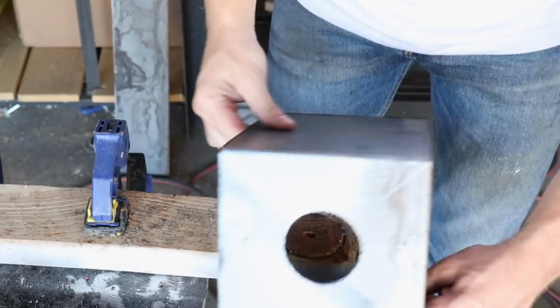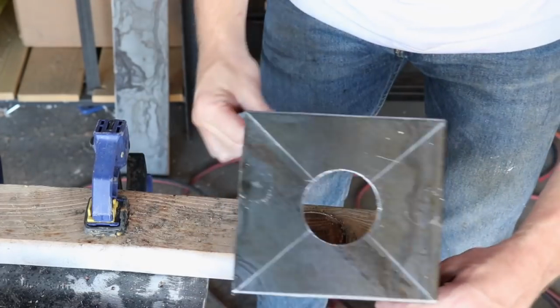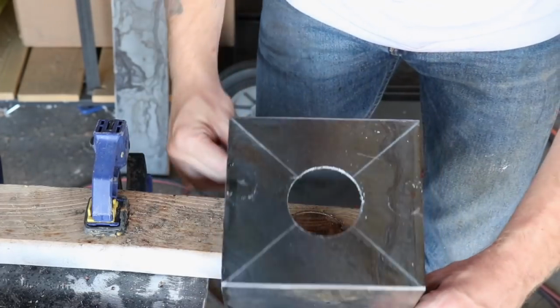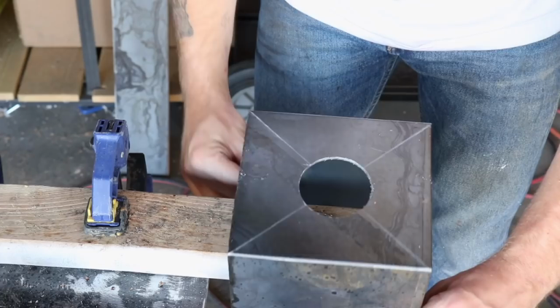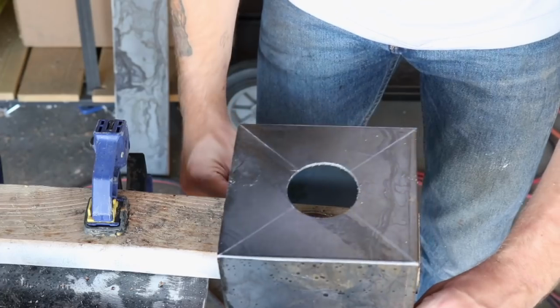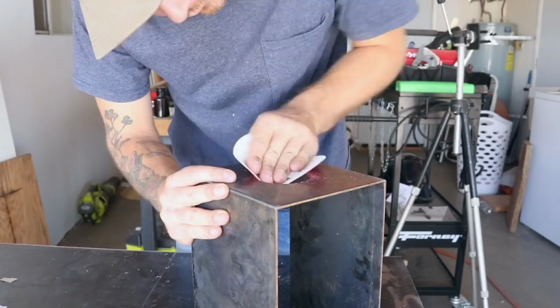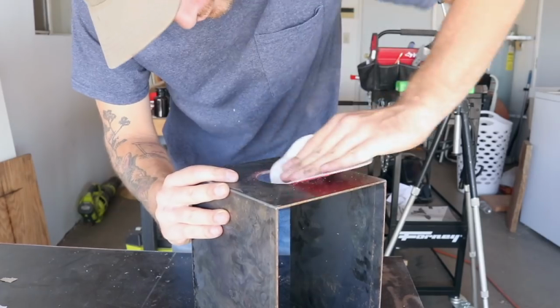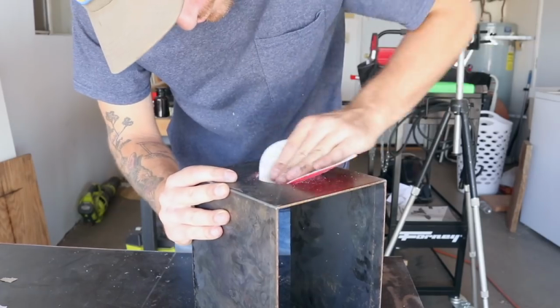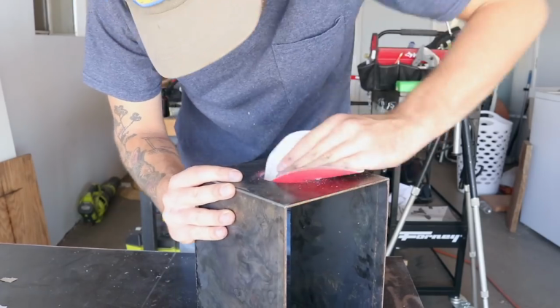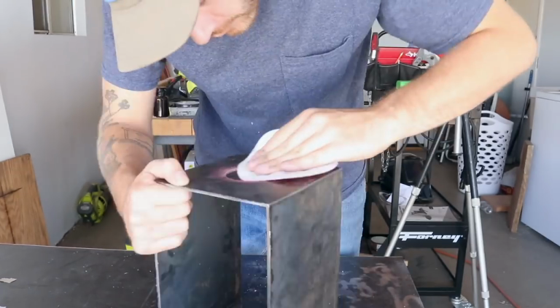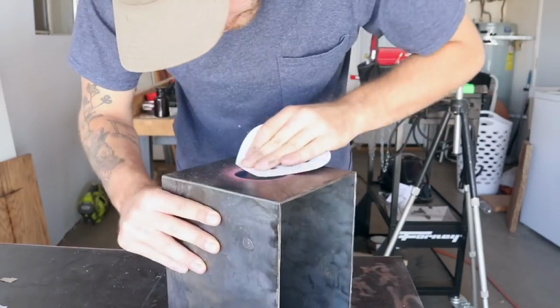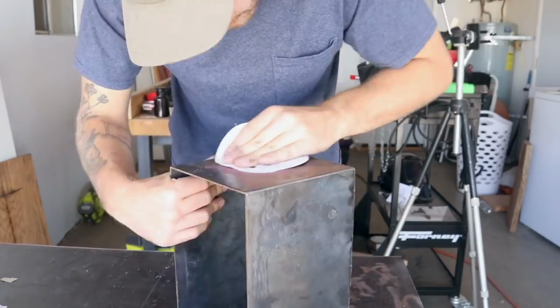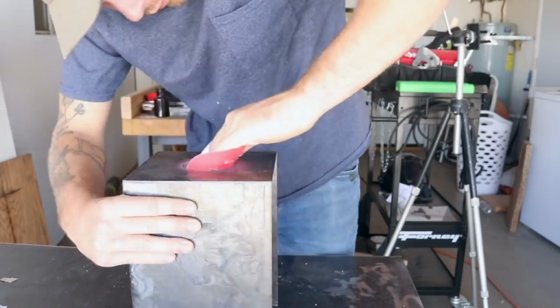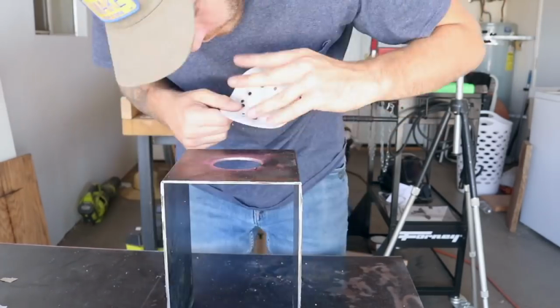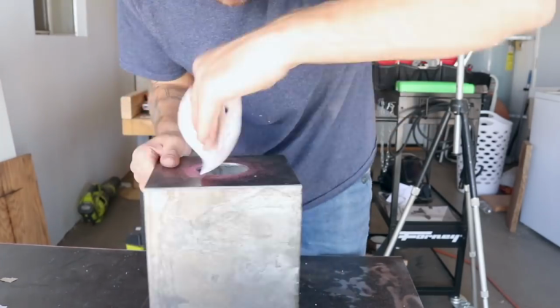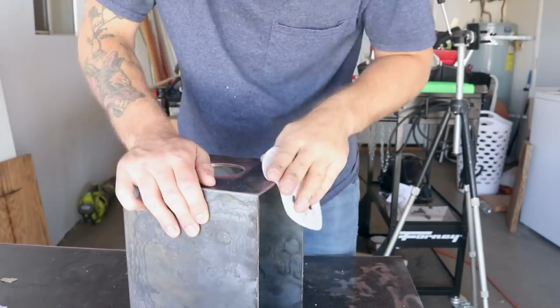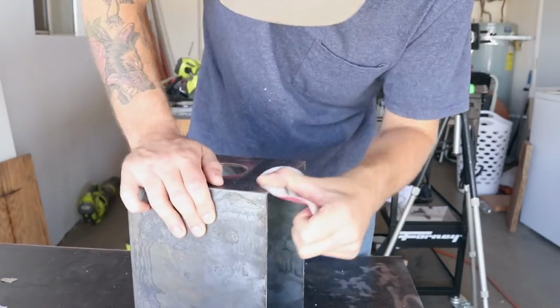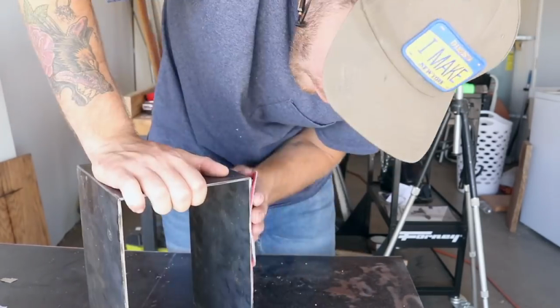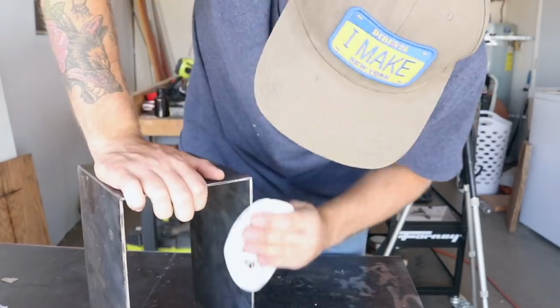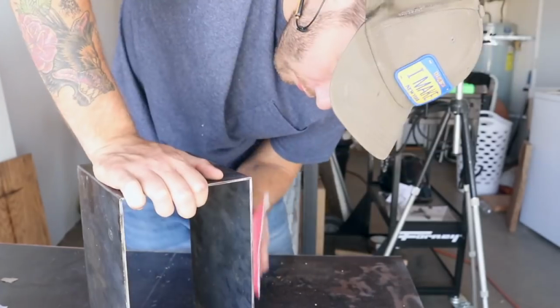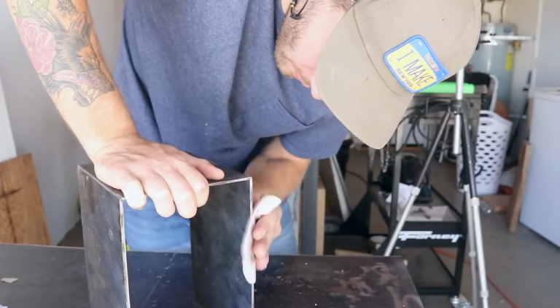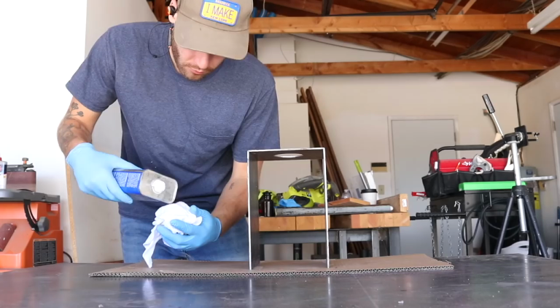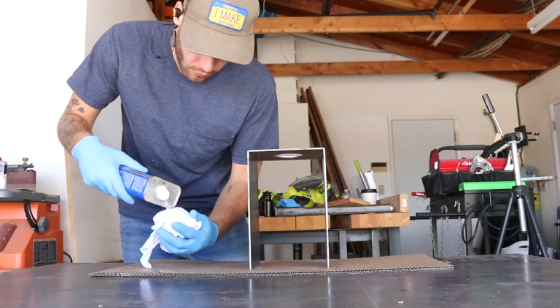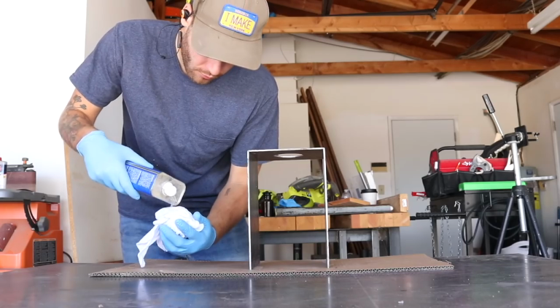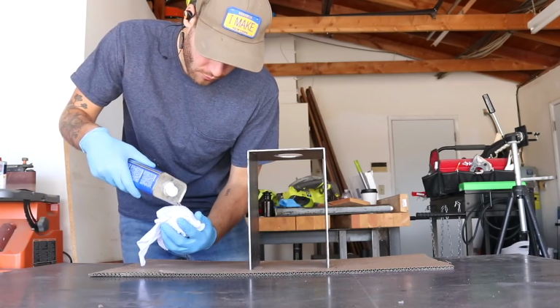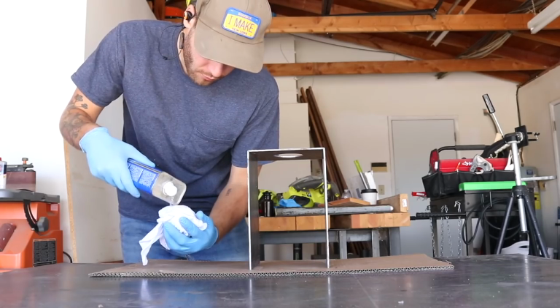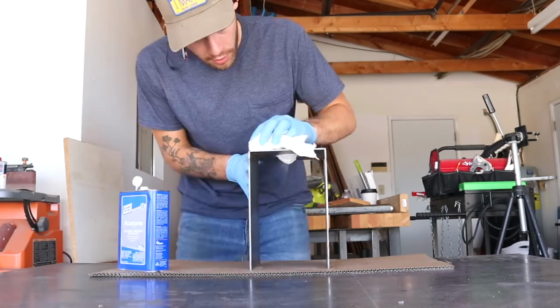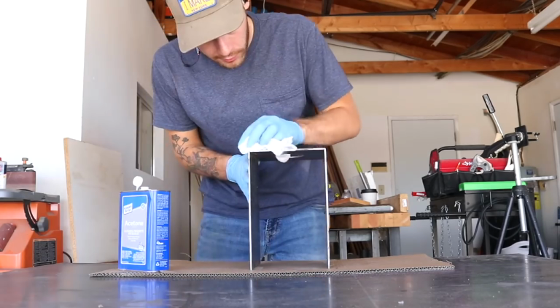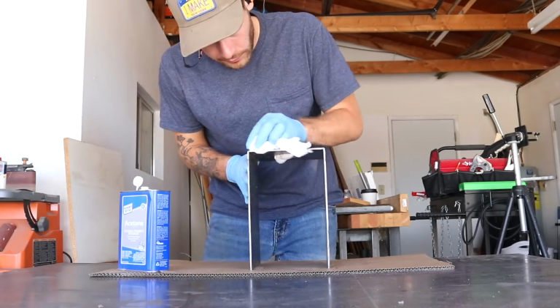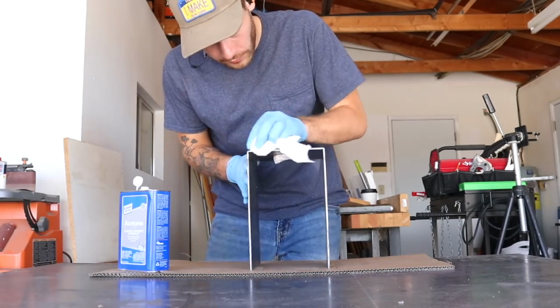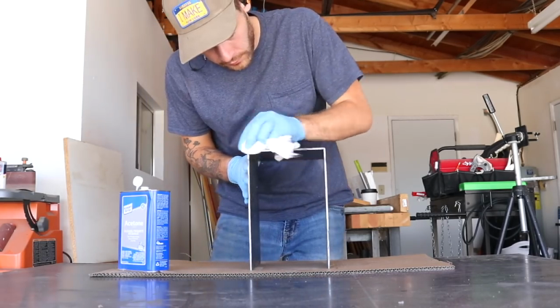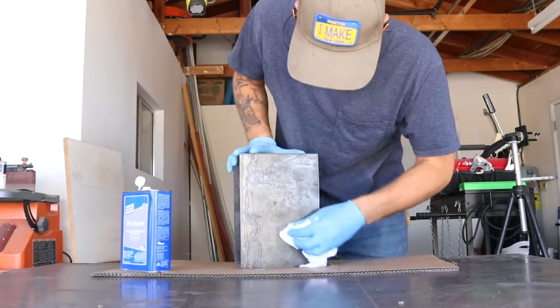To break the edges and clean everything up, I sanded all of my corners down using 150 grit sandpaper. And finally, to clean everything up, I used acetone to remove that oil and grease.